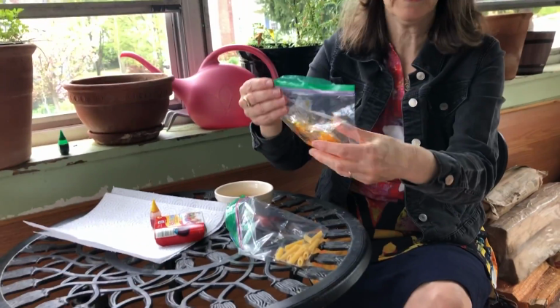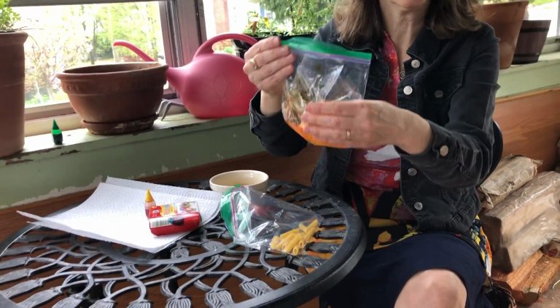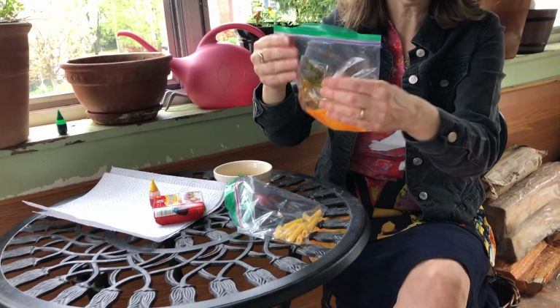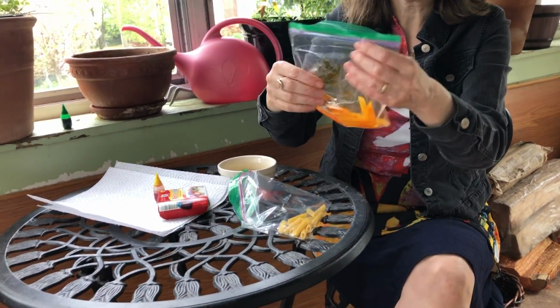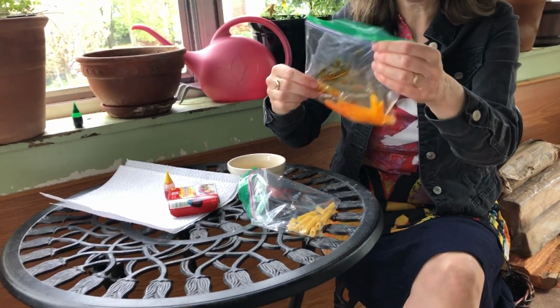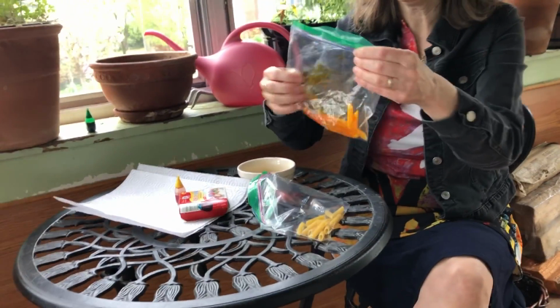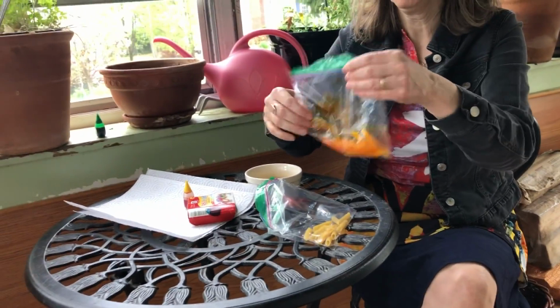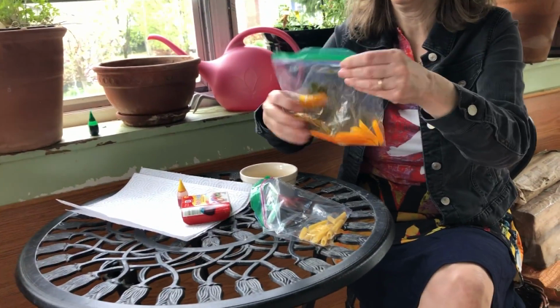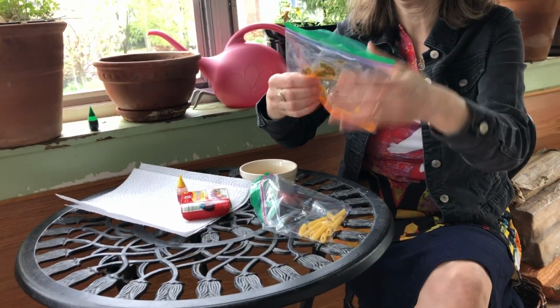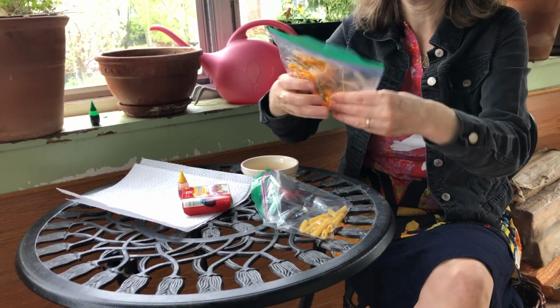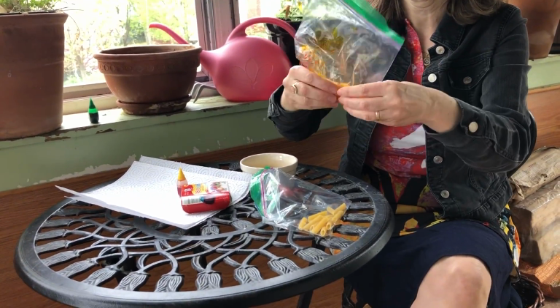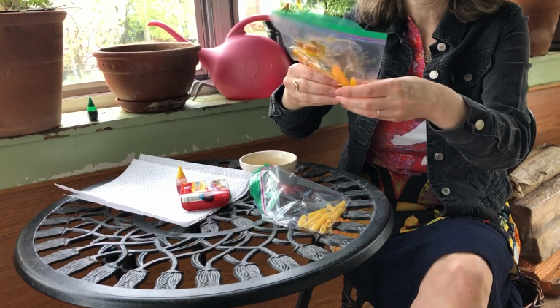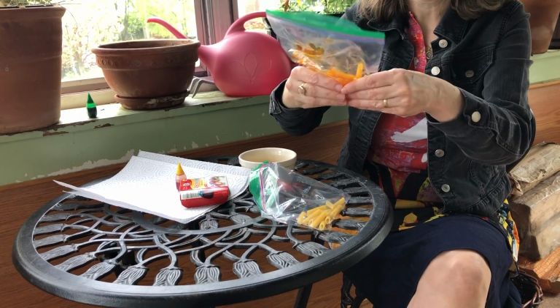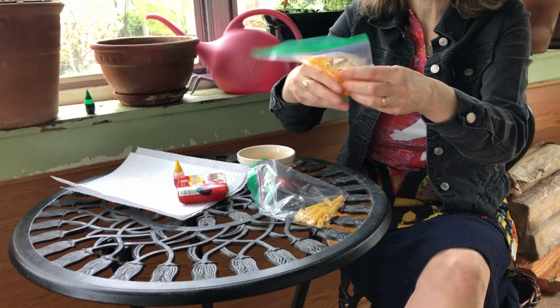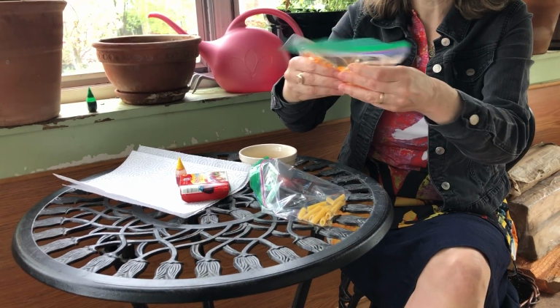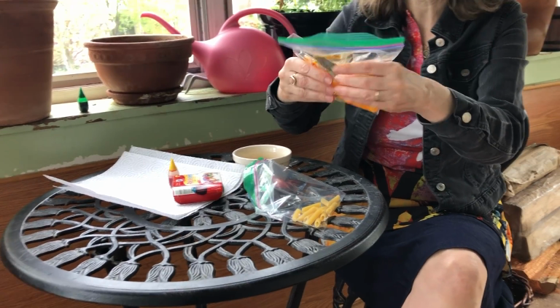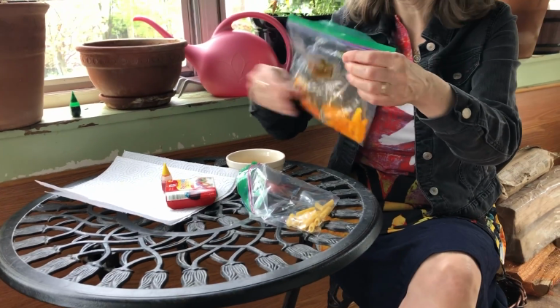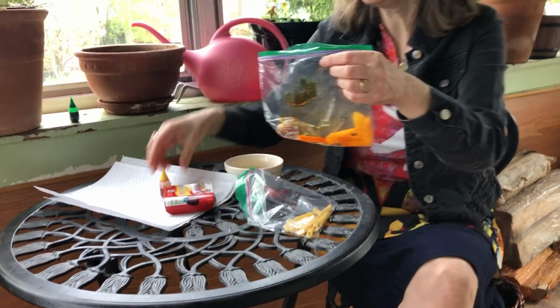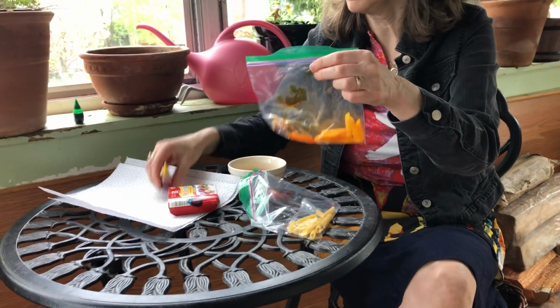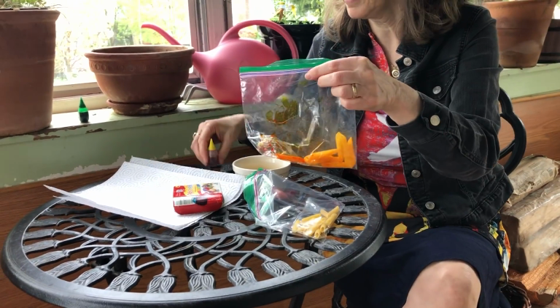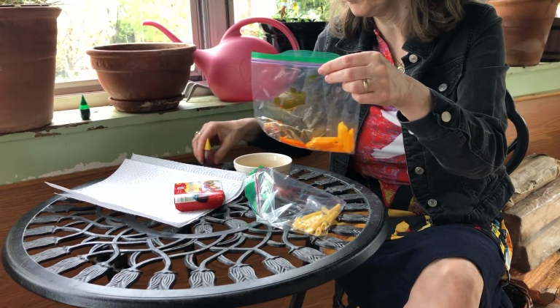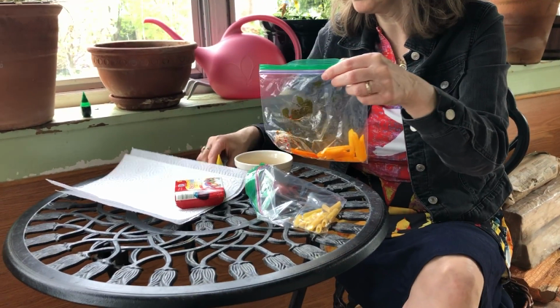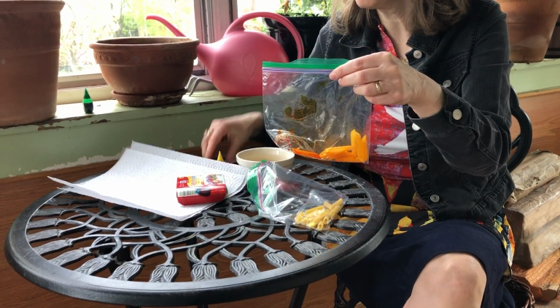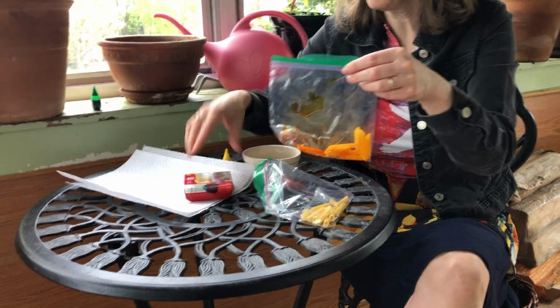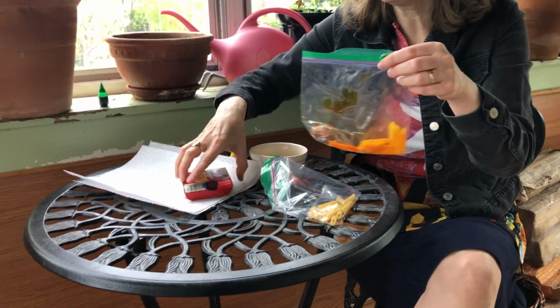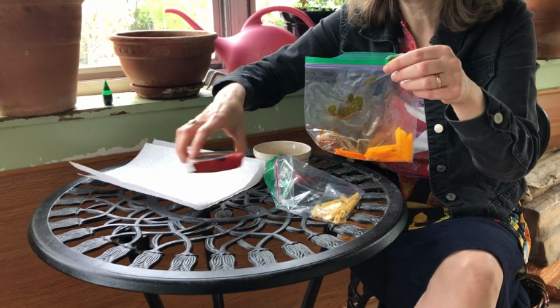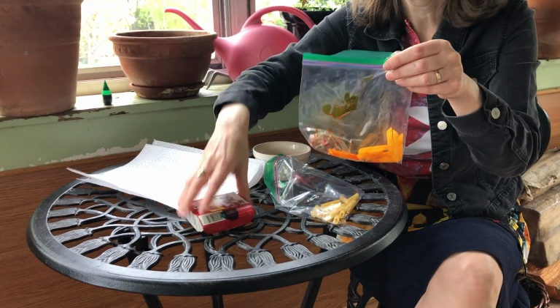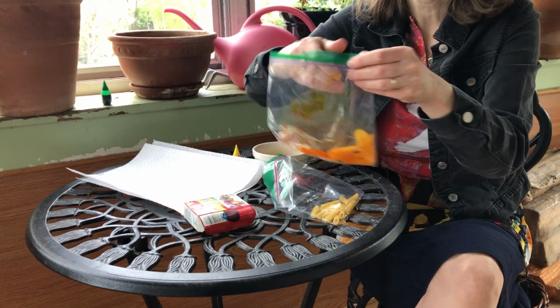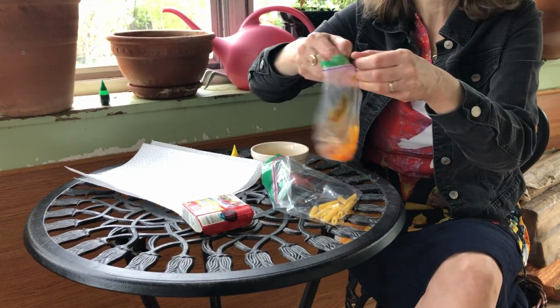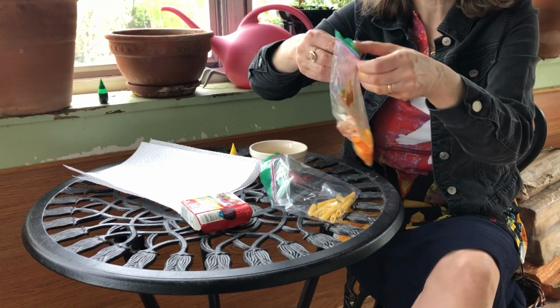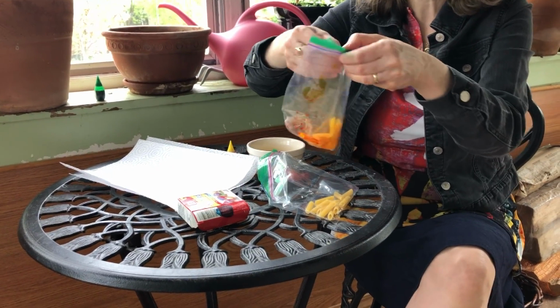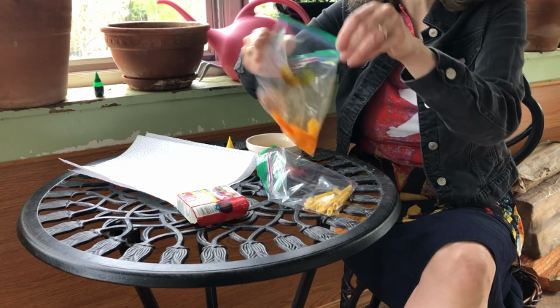I'm going to let it sit in the bag for about 15 minutes, and then I'm going to let it dry on a paper towel.